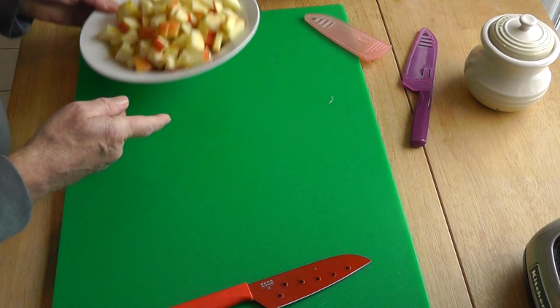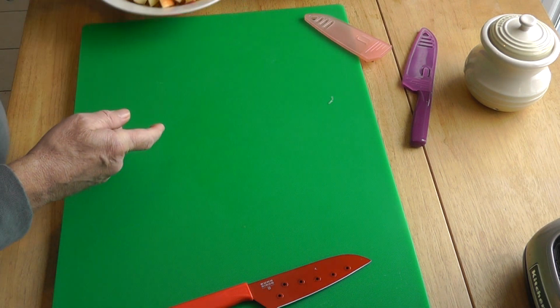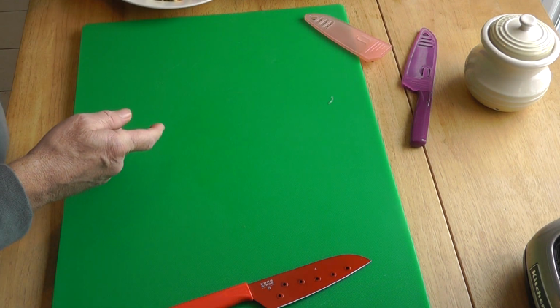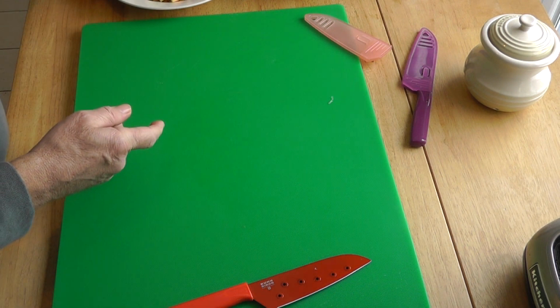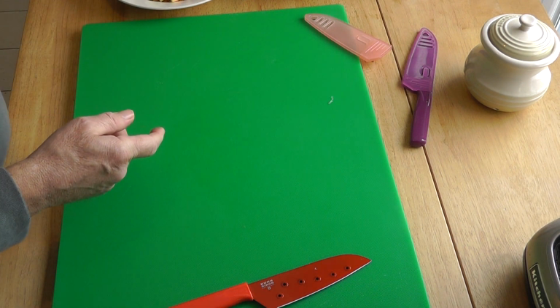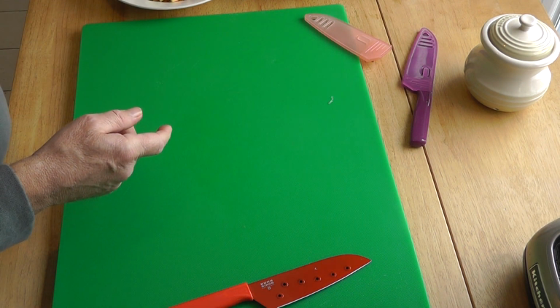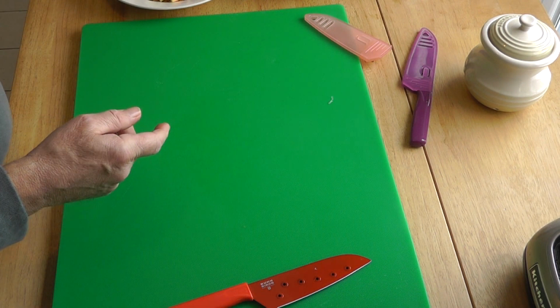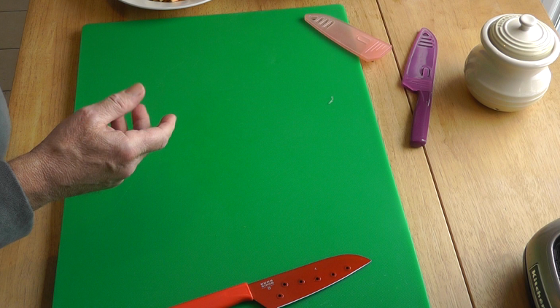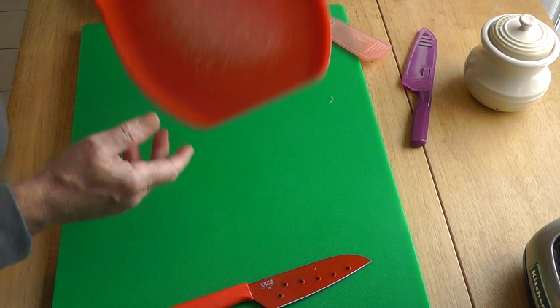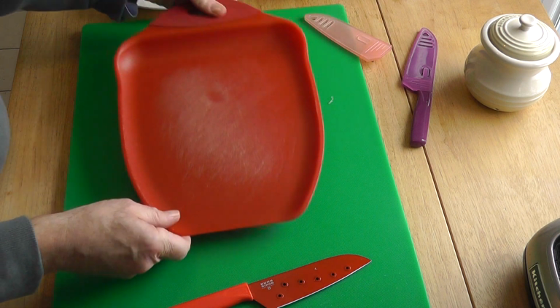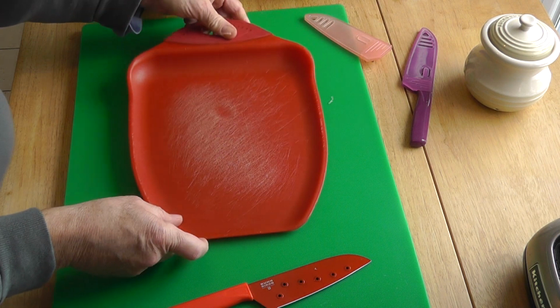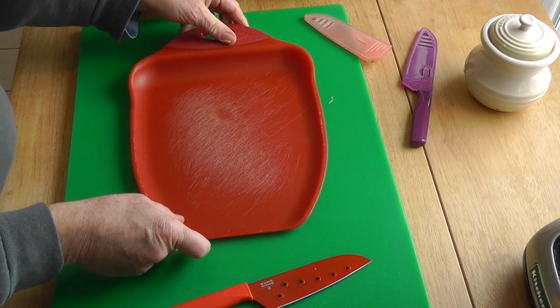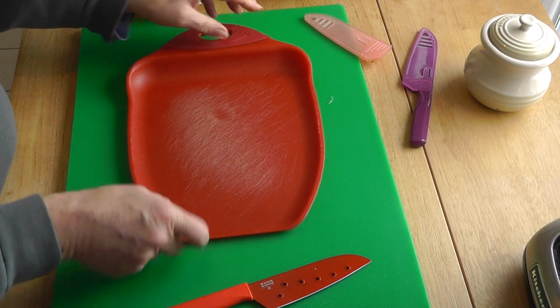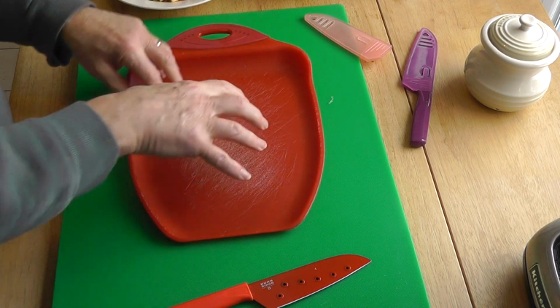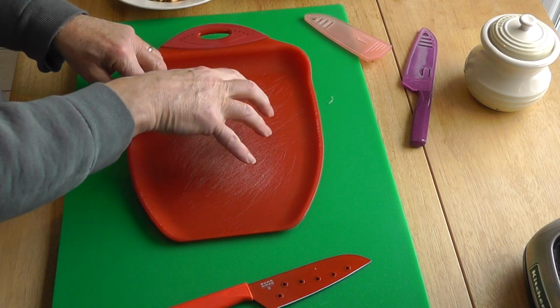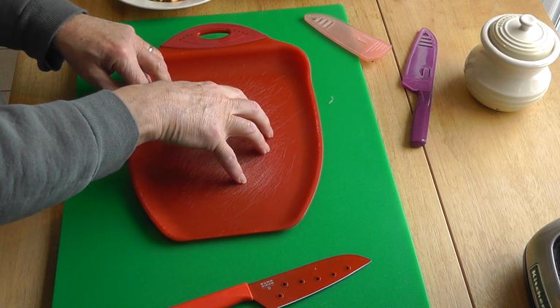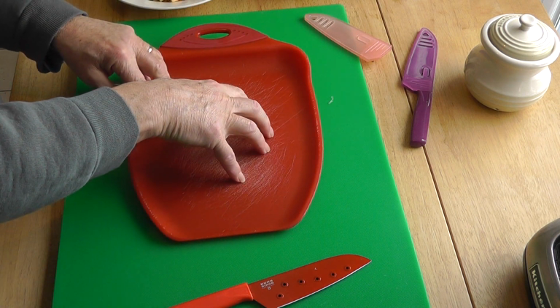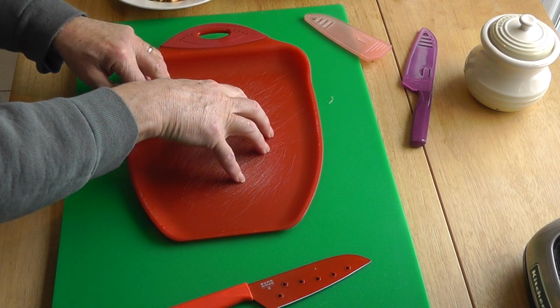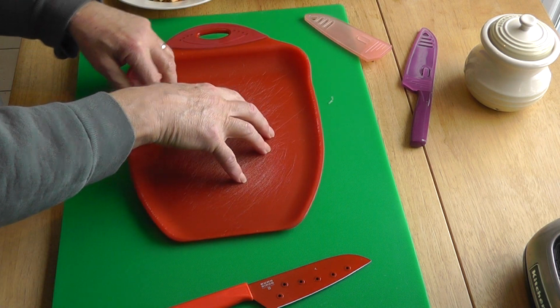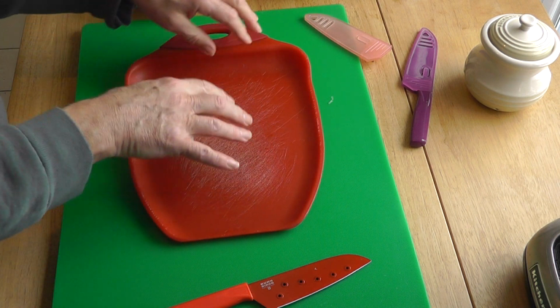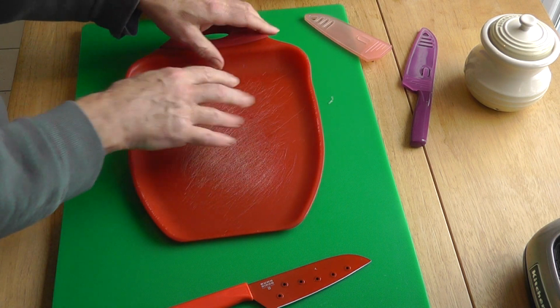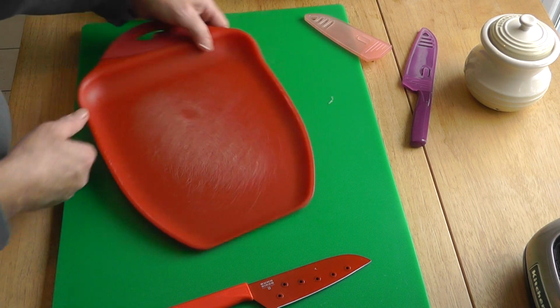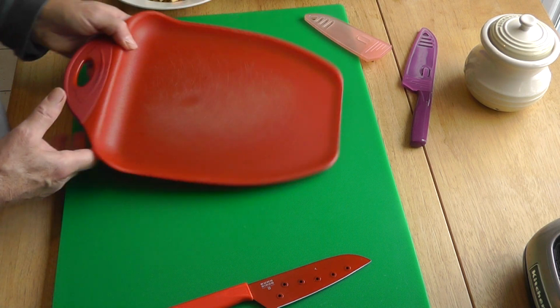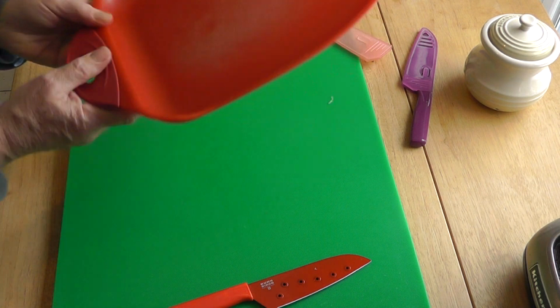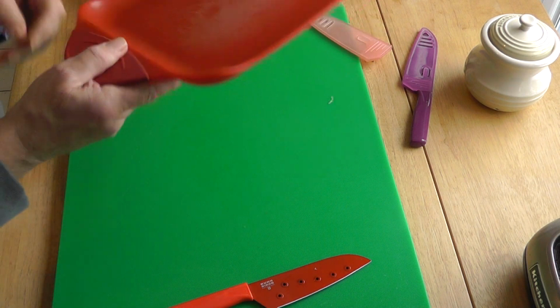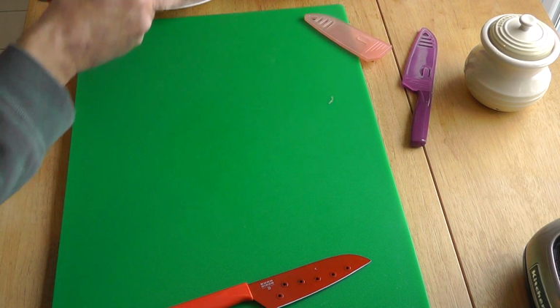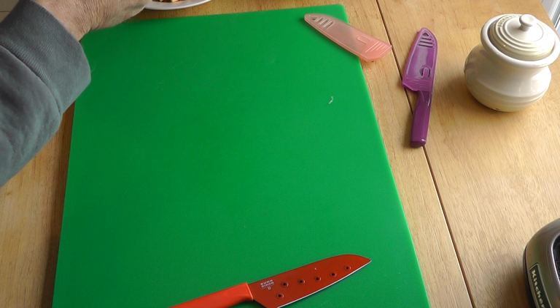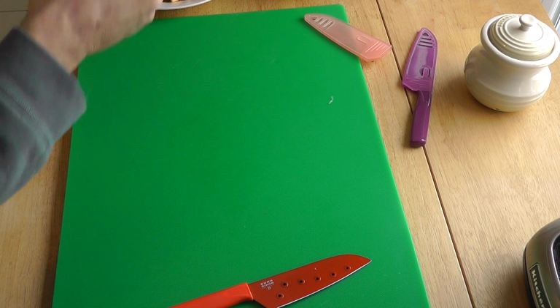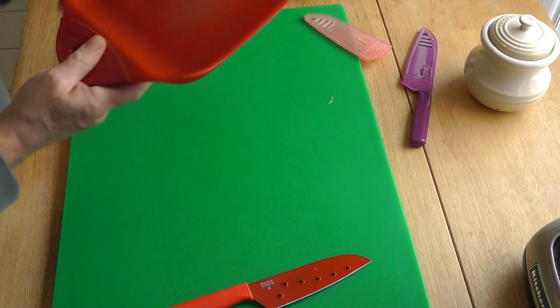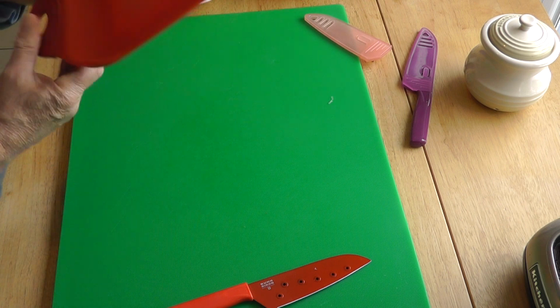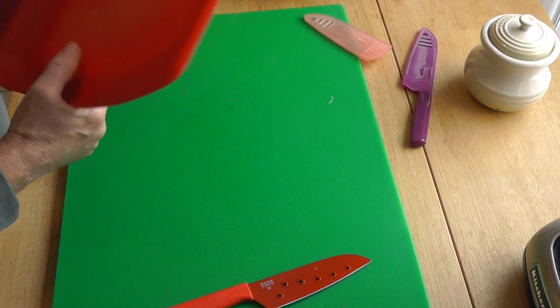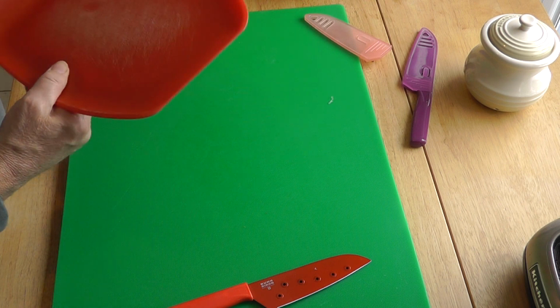Another tip is you can use a smaller cutting board for an apple — it fits on there nicely. And then at the end of it, you just take the whole thing and just sweep it down like that.